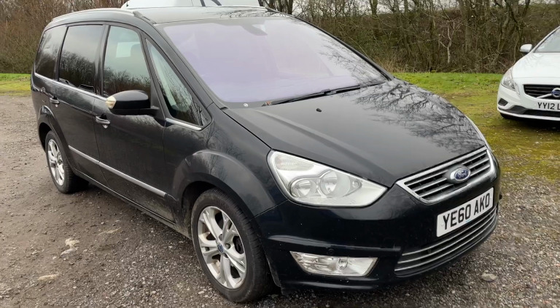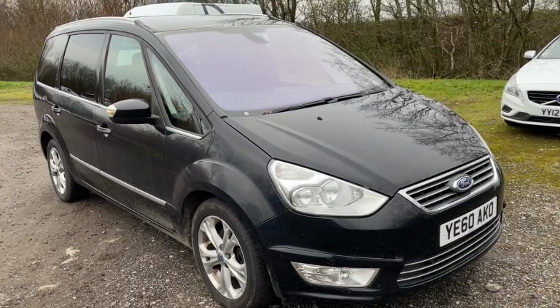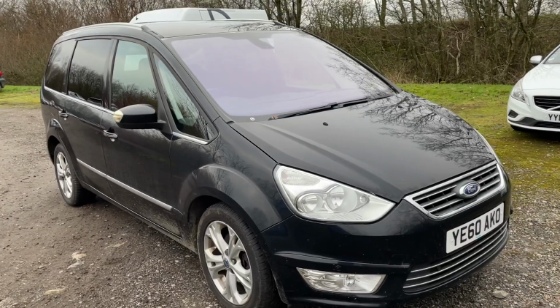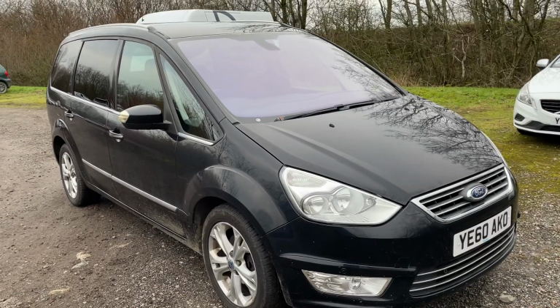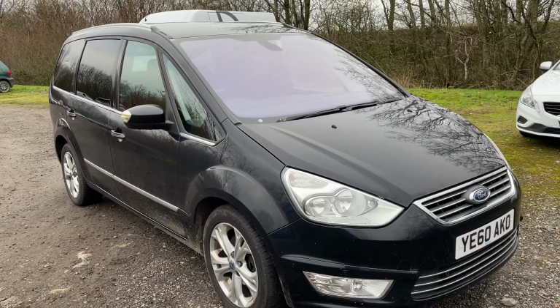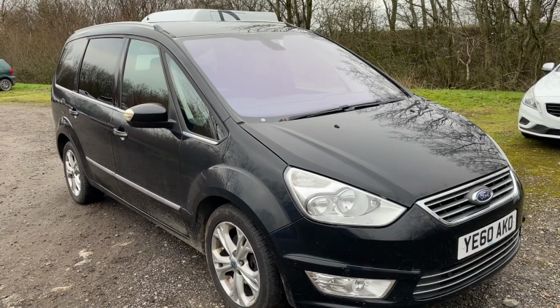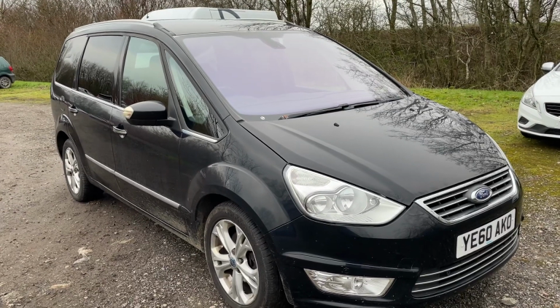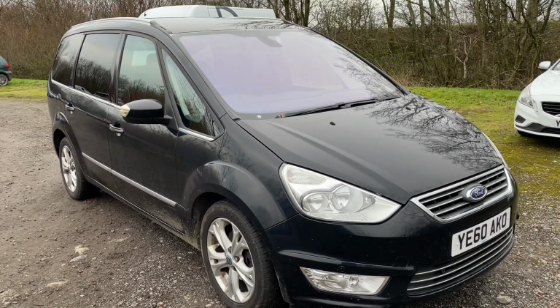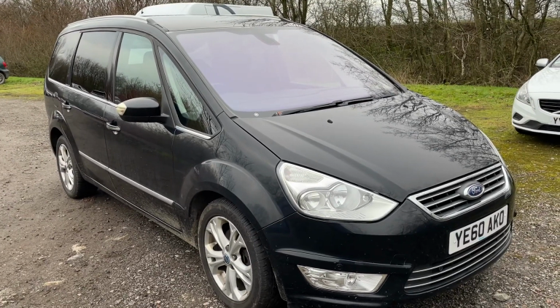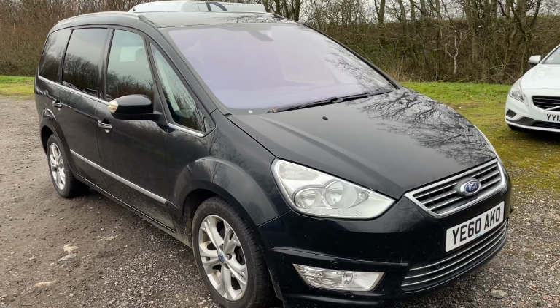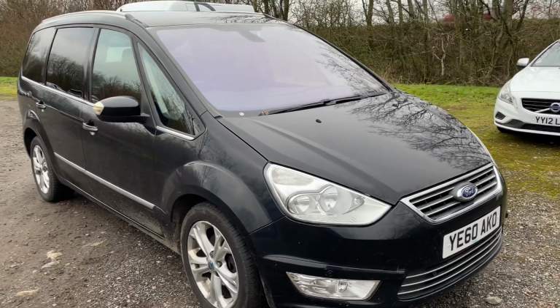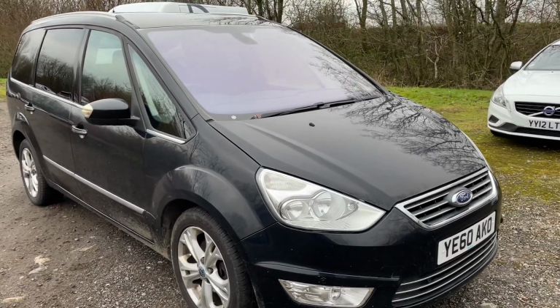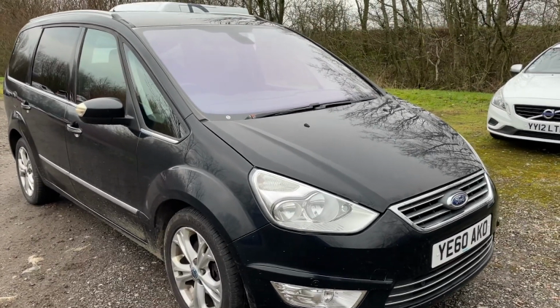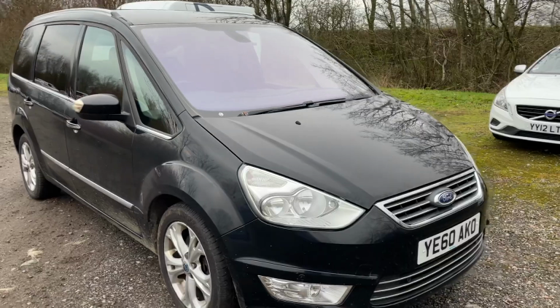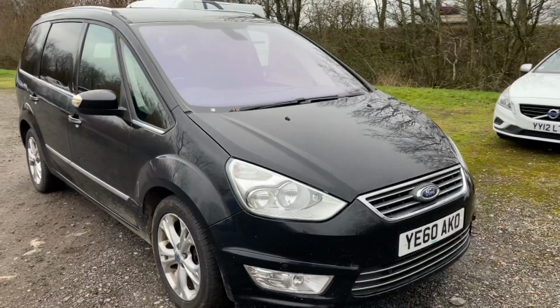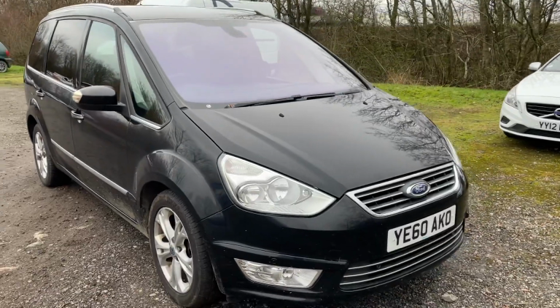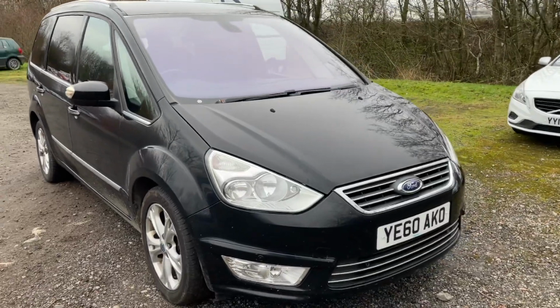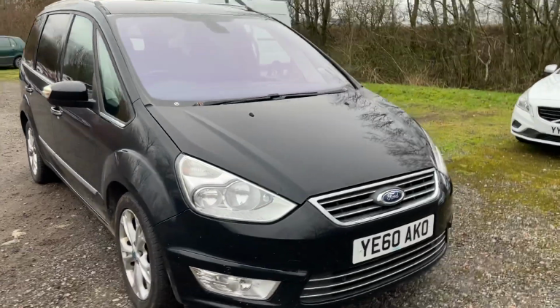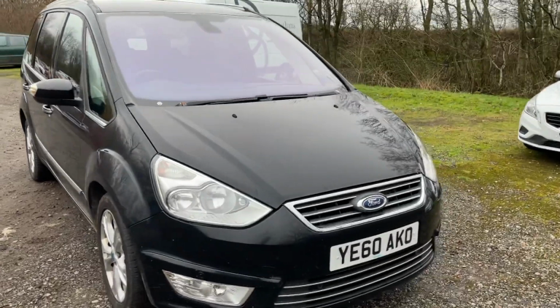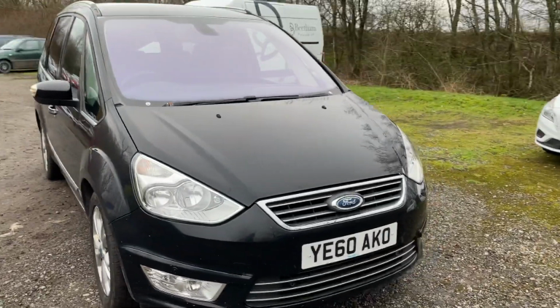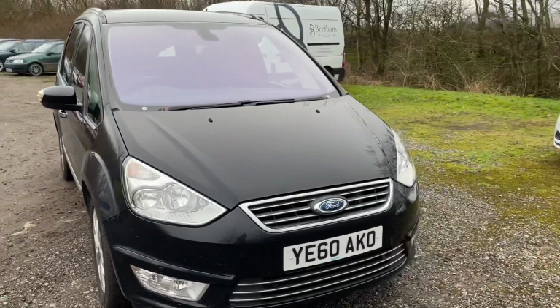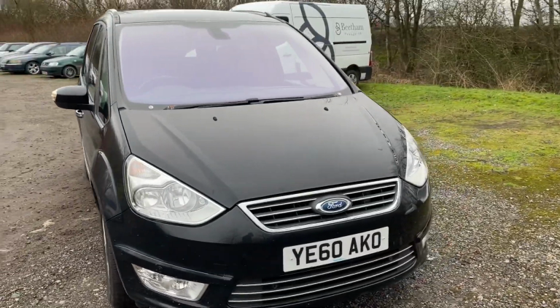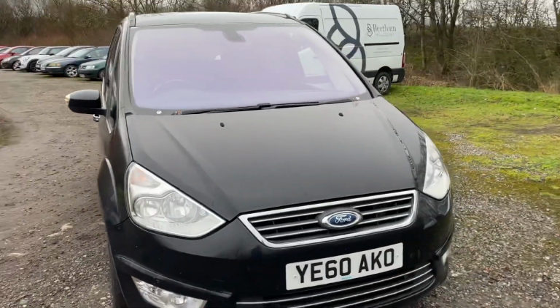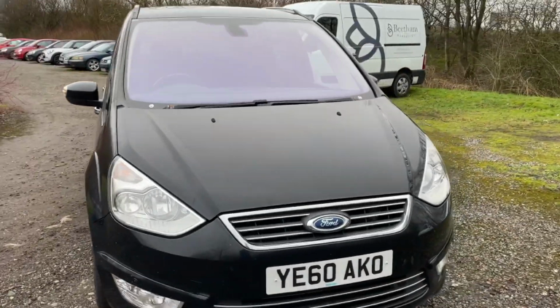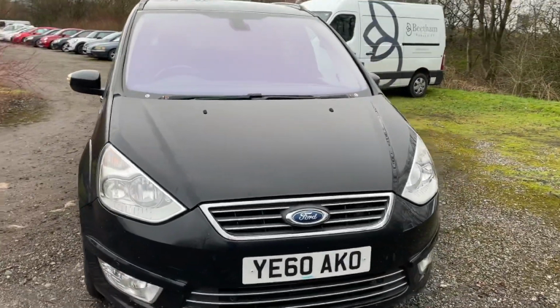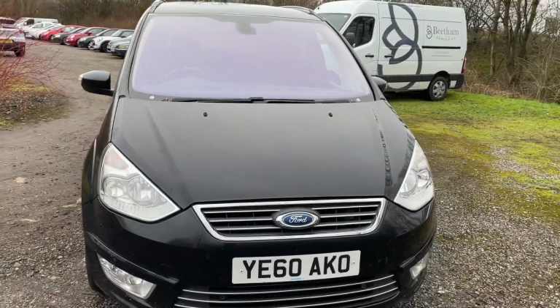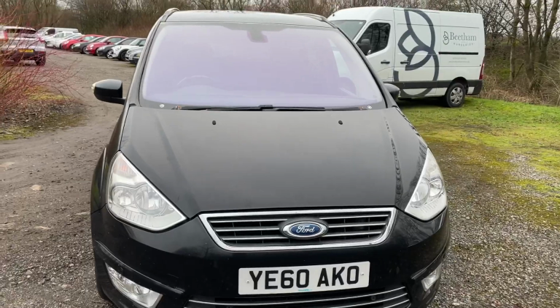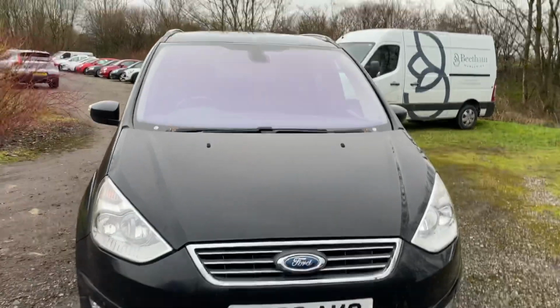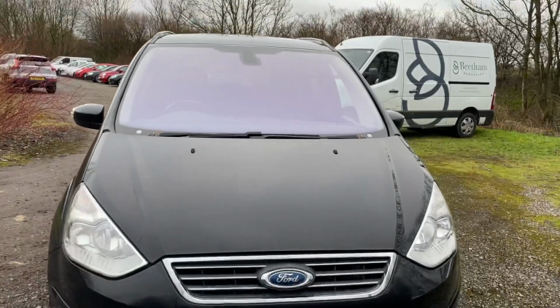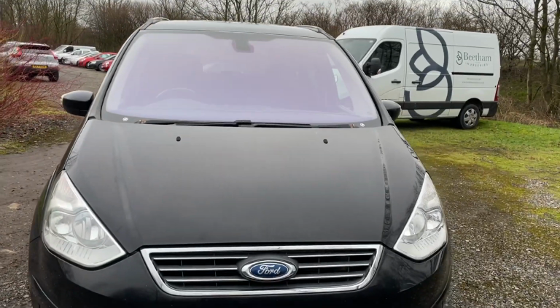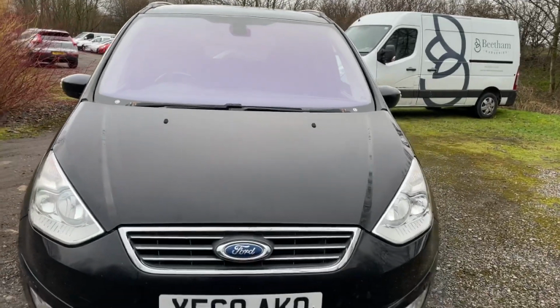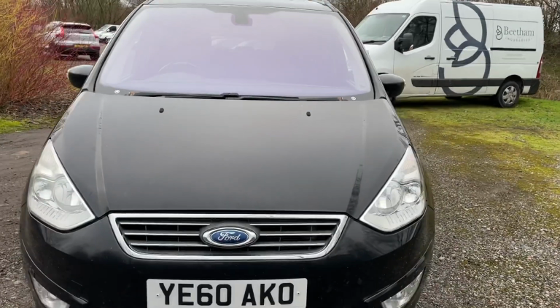Here we have a Ford Galaxy Titanium X diesel. It's done 105,000 miles, two owner vehicle, good service history with it, MOT until June next year.